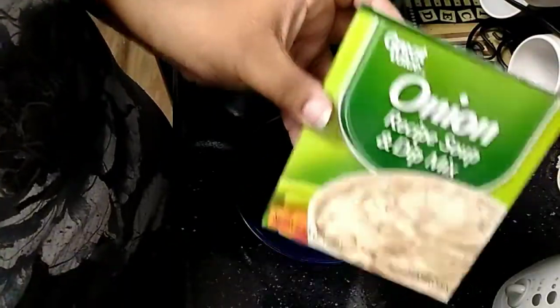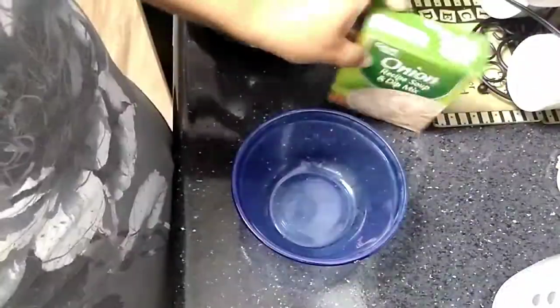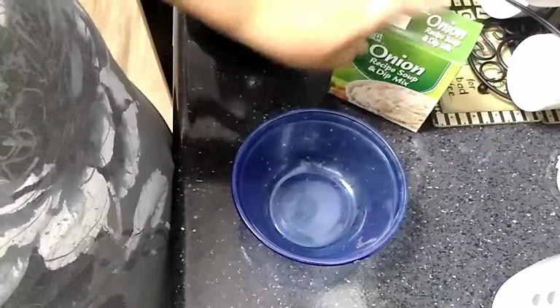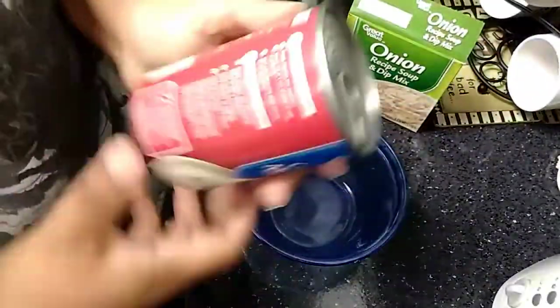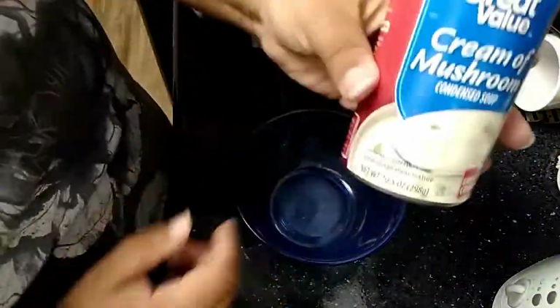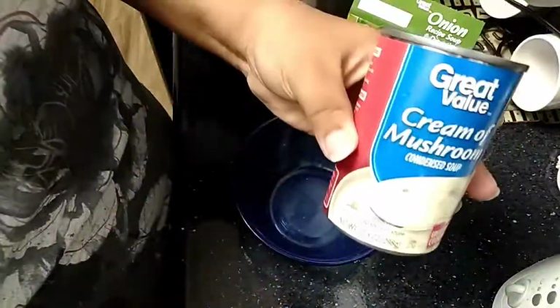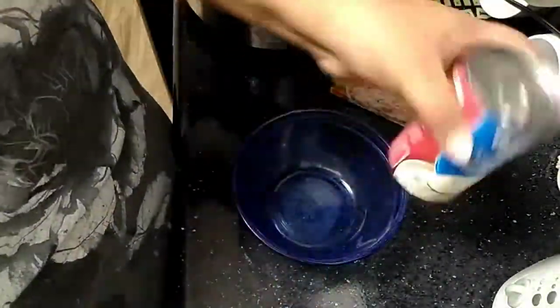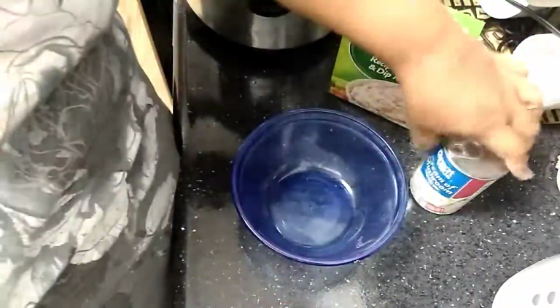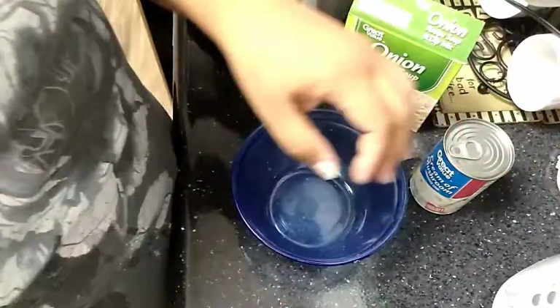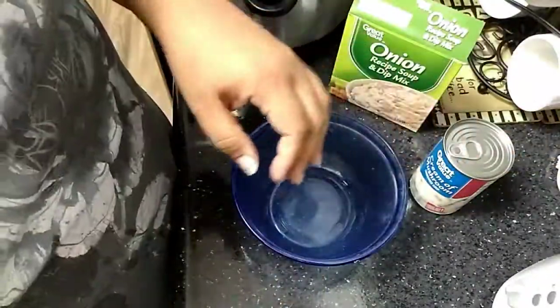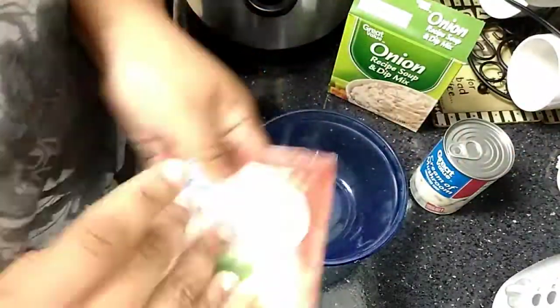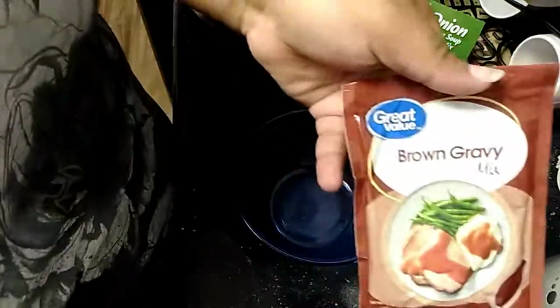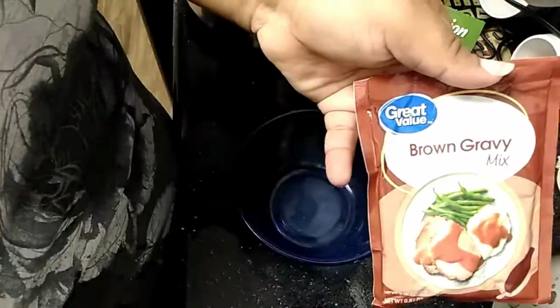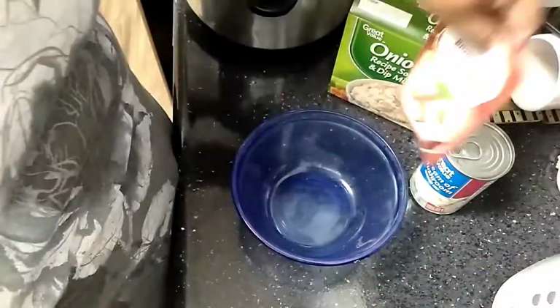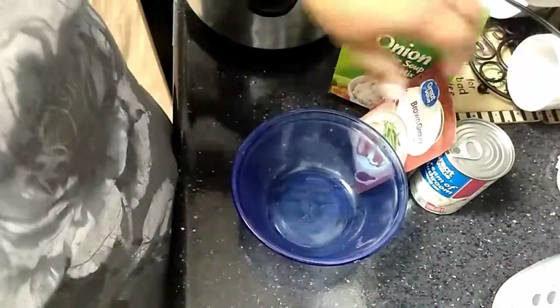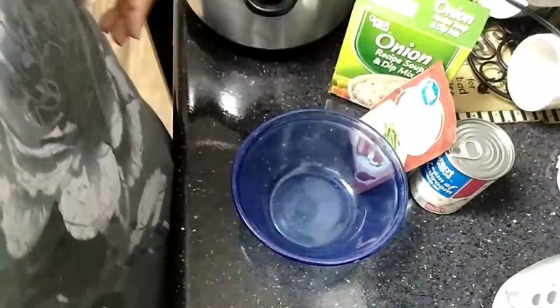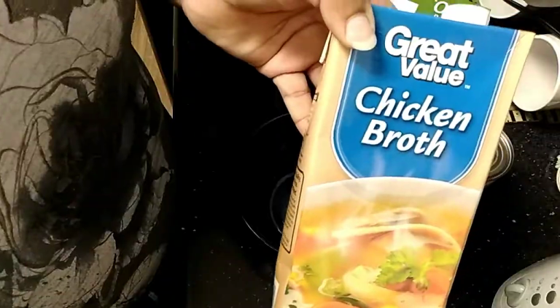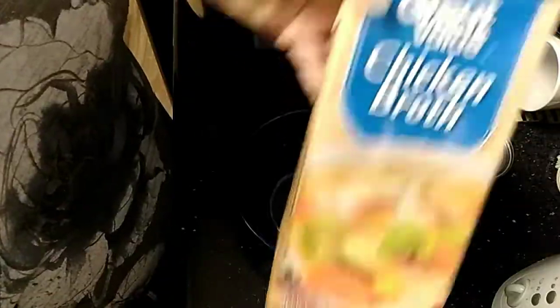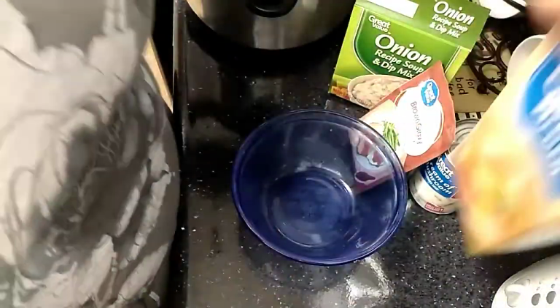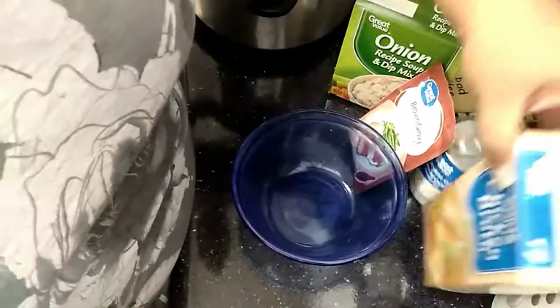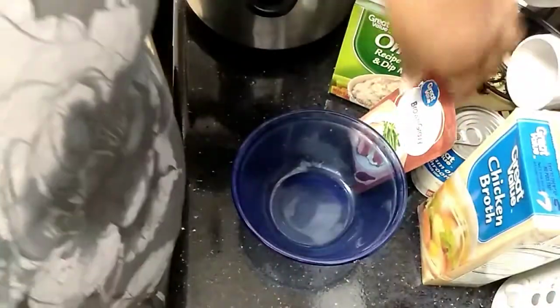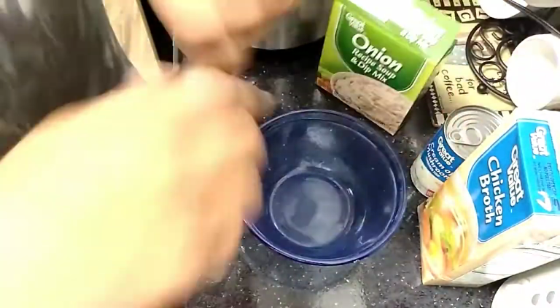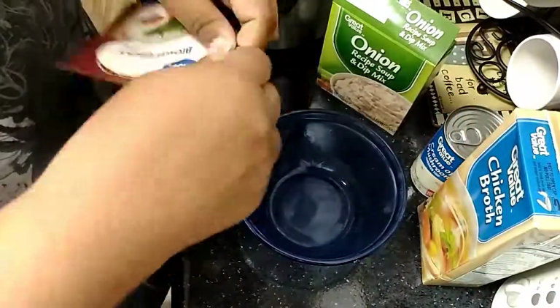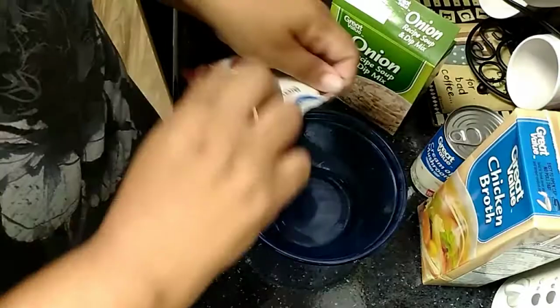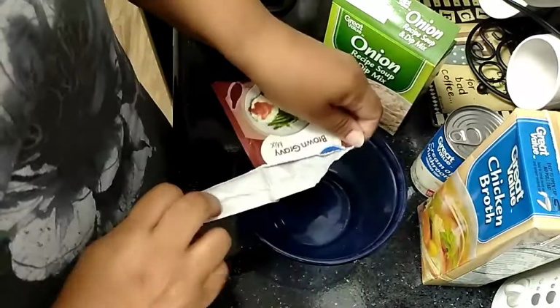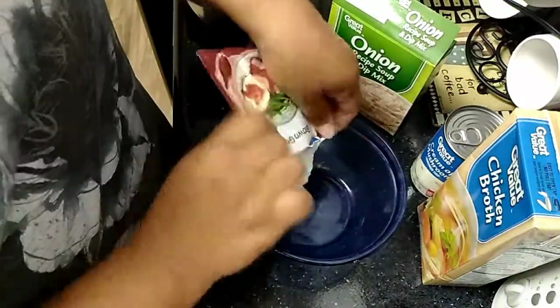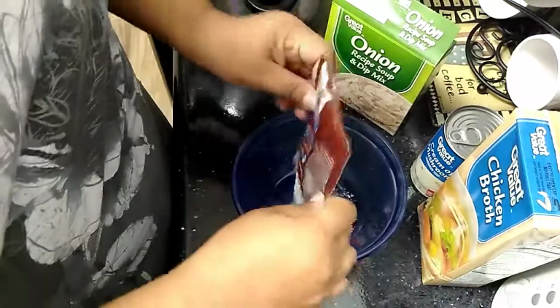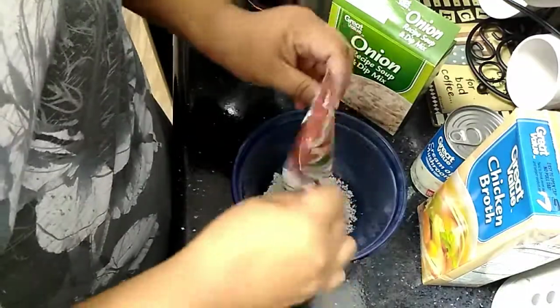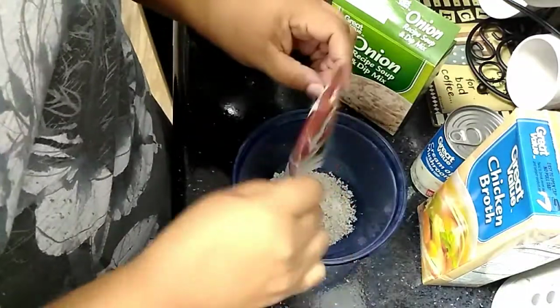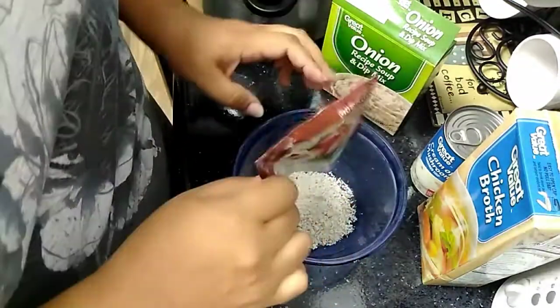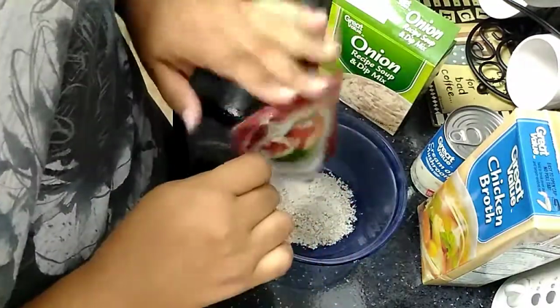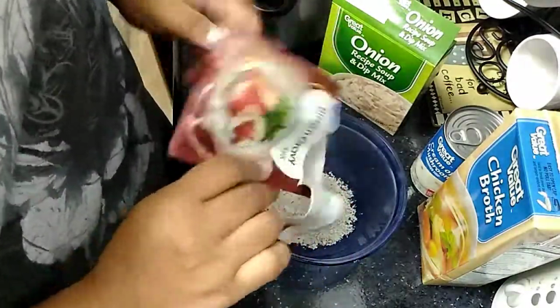You're going to use French onion mix, cream of mushroom soup, a package of brown gravy mix, and some chicken broth. Now I'm just going to mix all that together and put the gravy in.